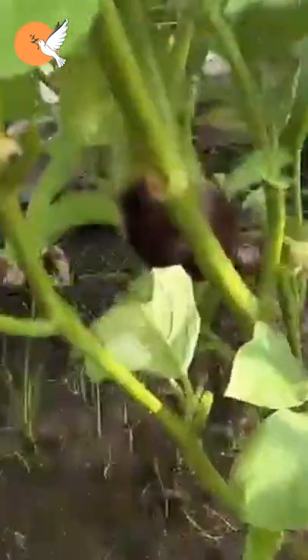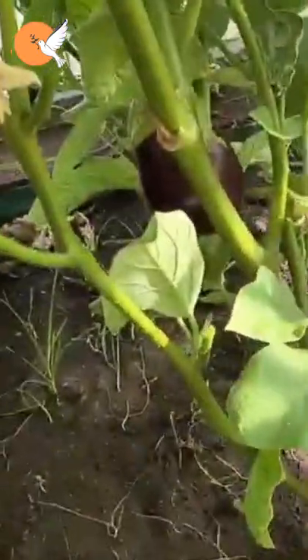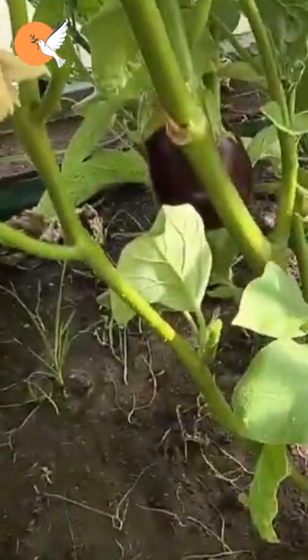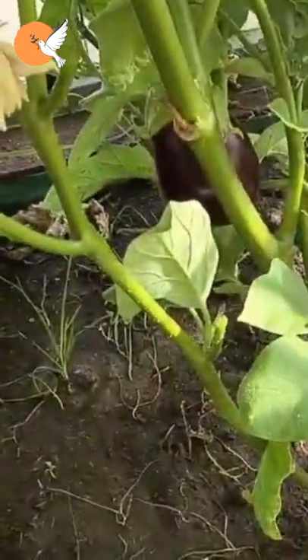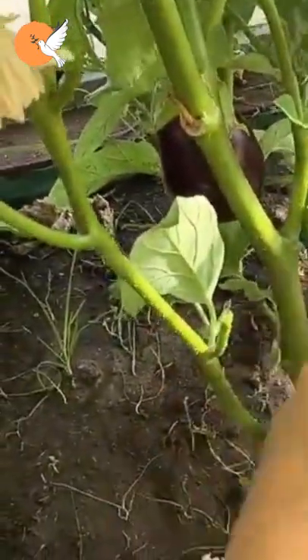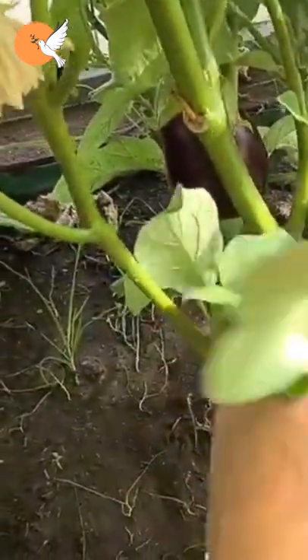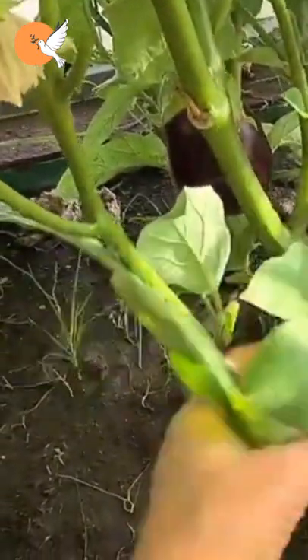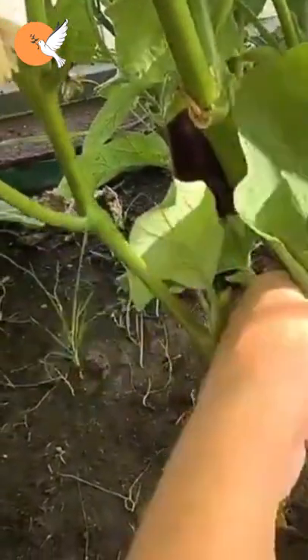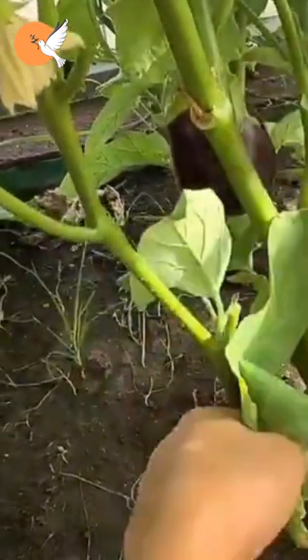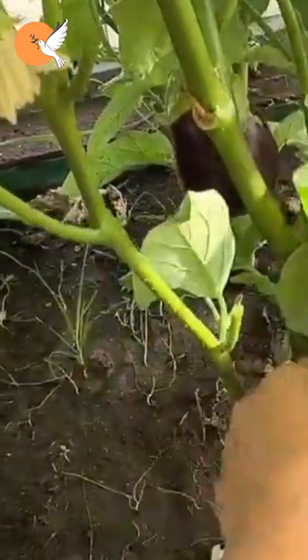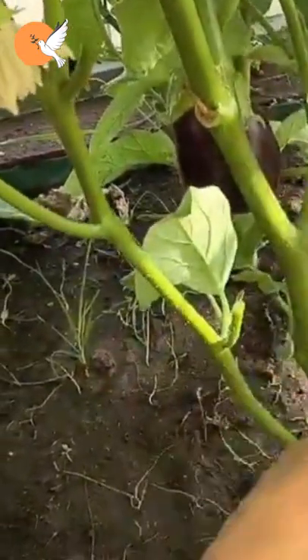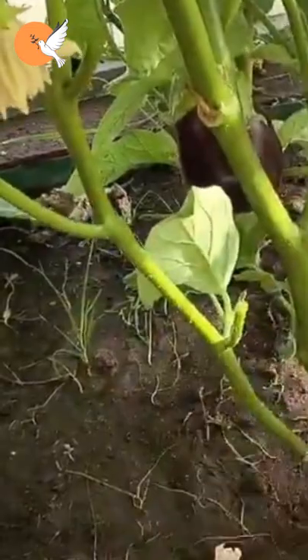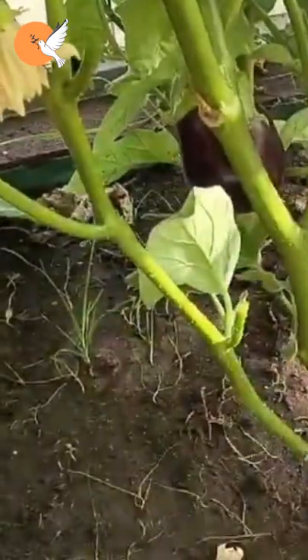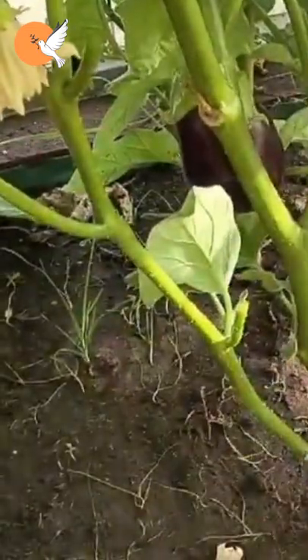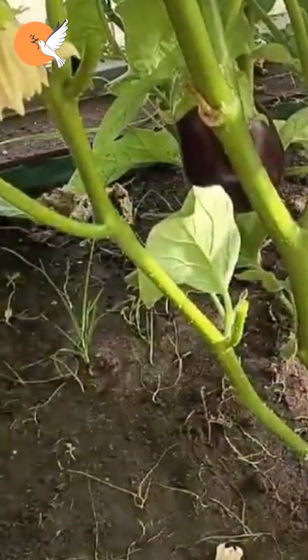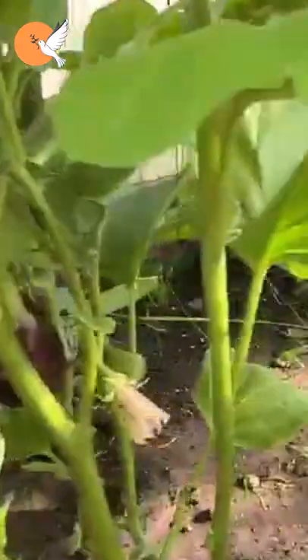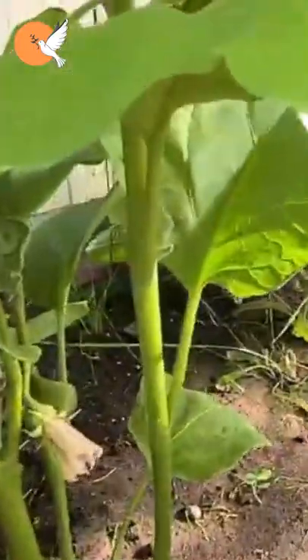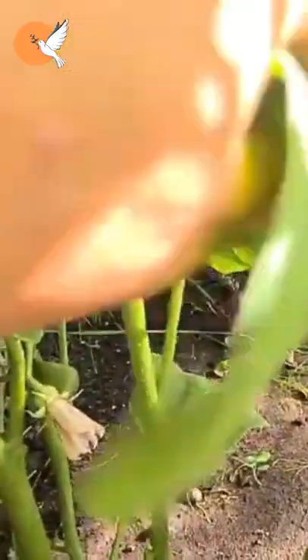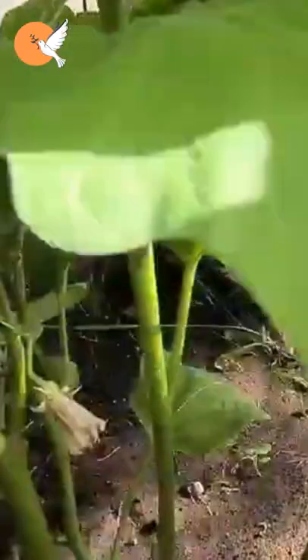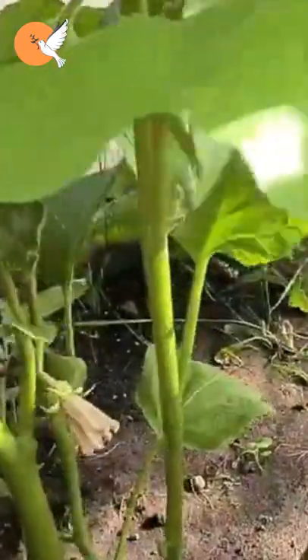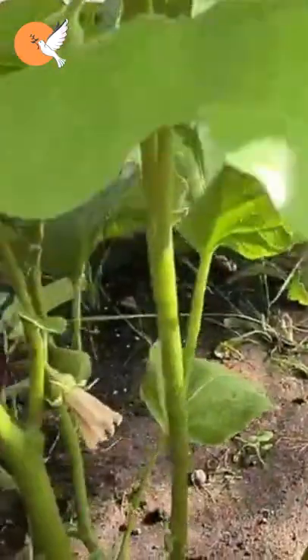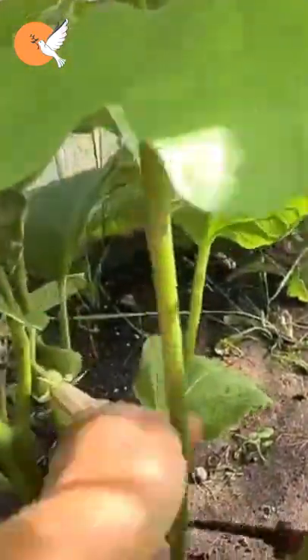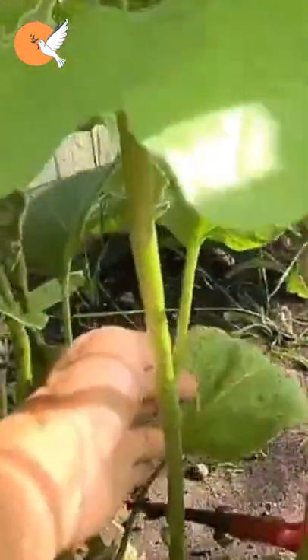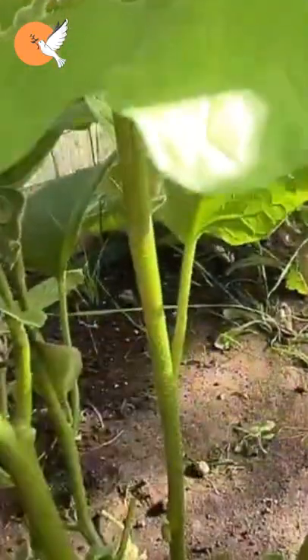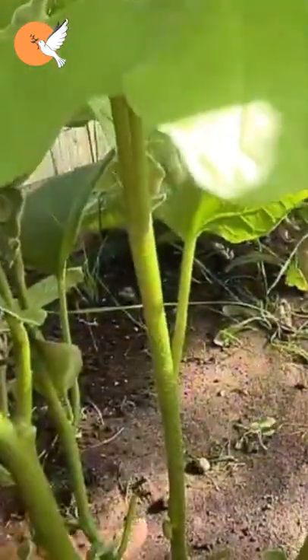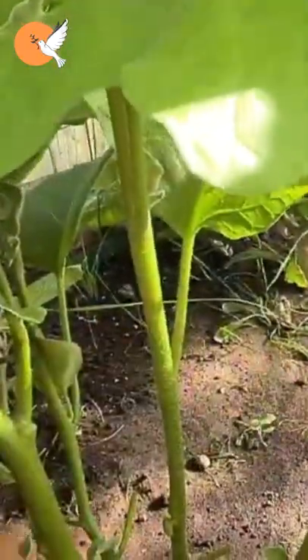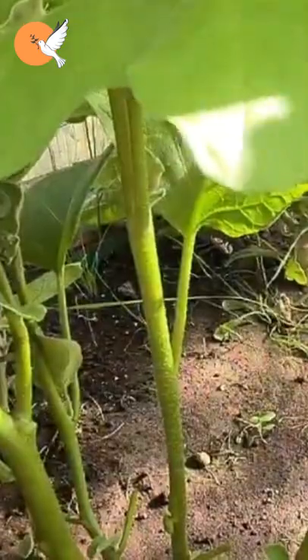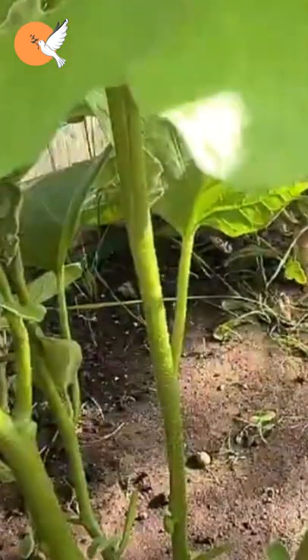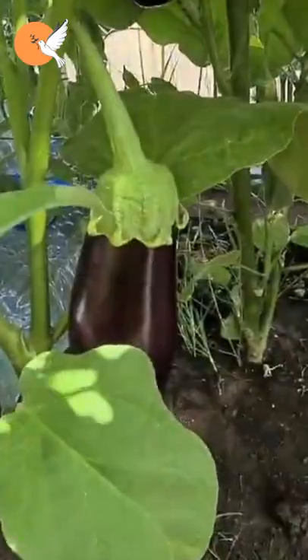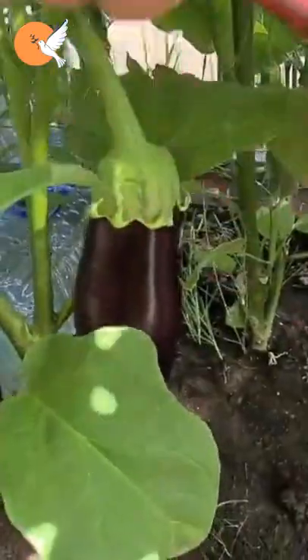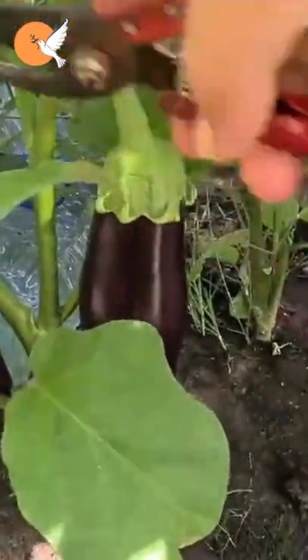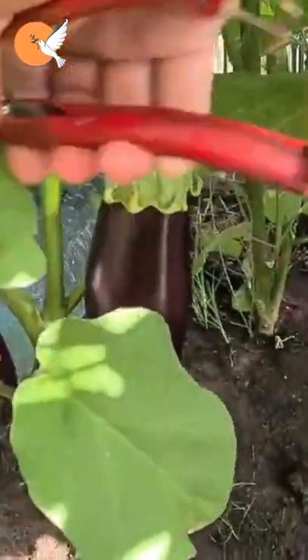In eggplant which has fallen into summer fatigue, the flowers do not turn into fruit and the formed fruits do not develop. It just waits until the weather starts to cool down.